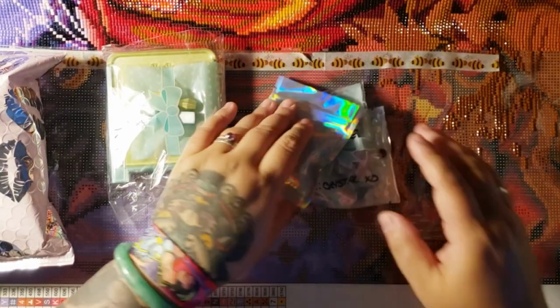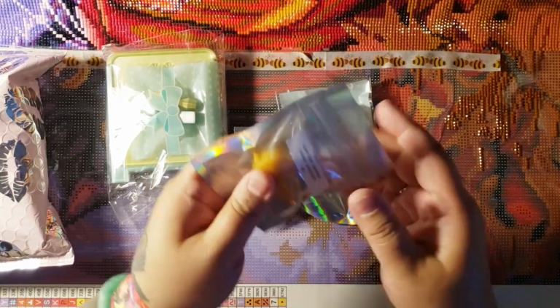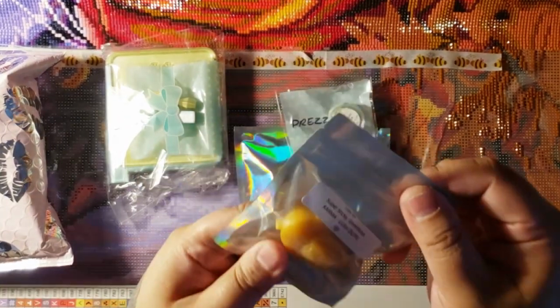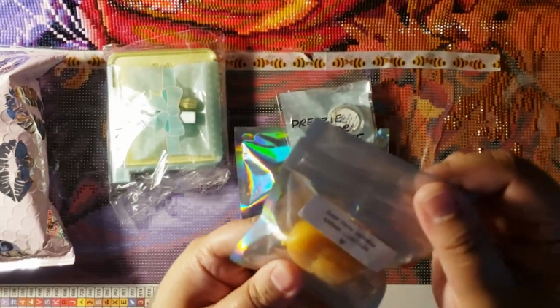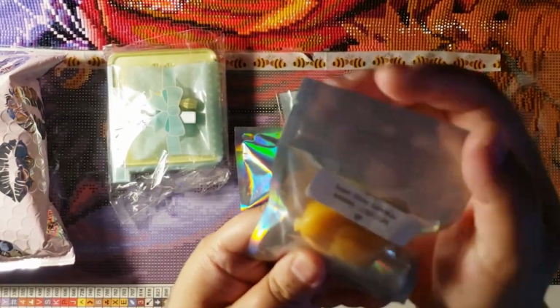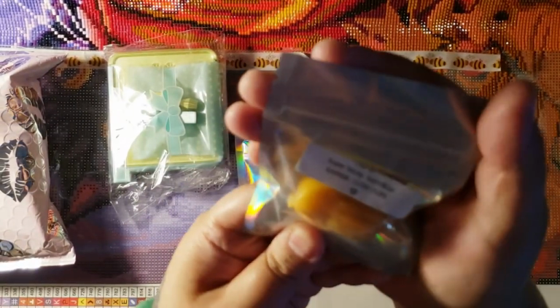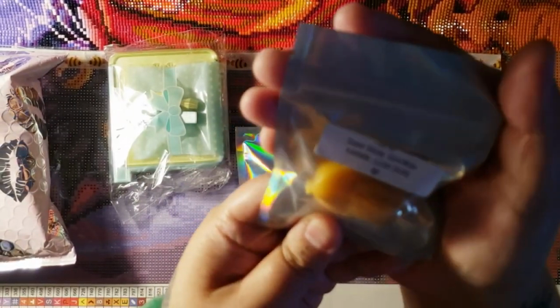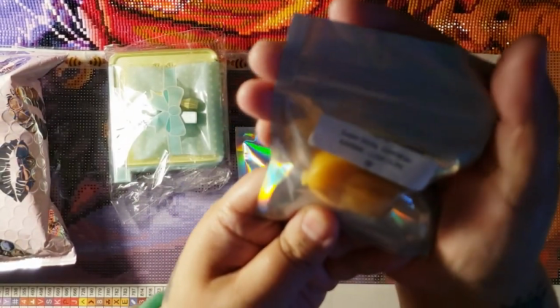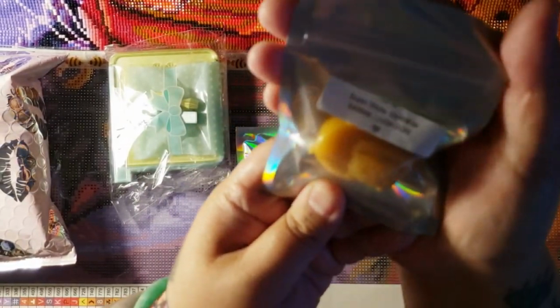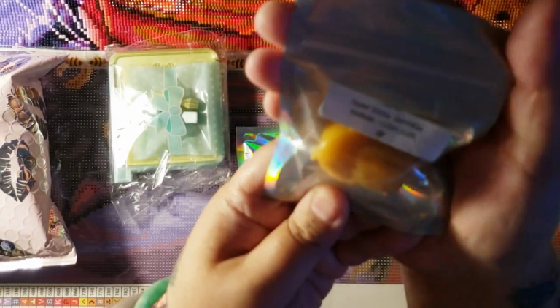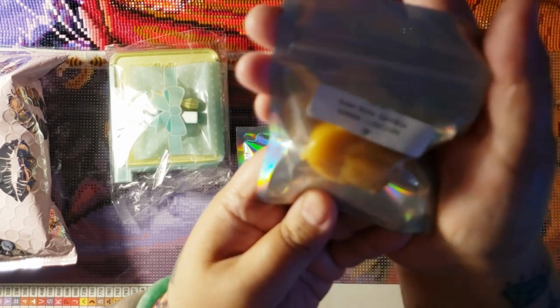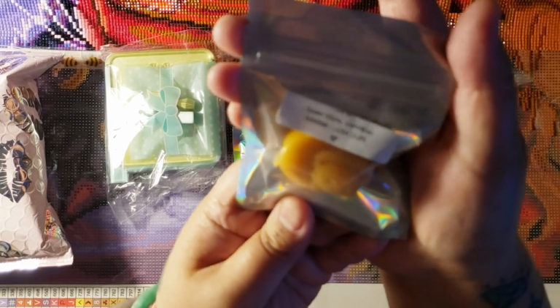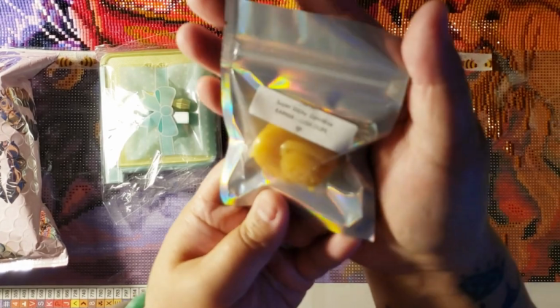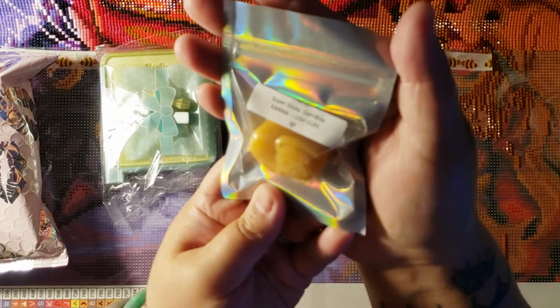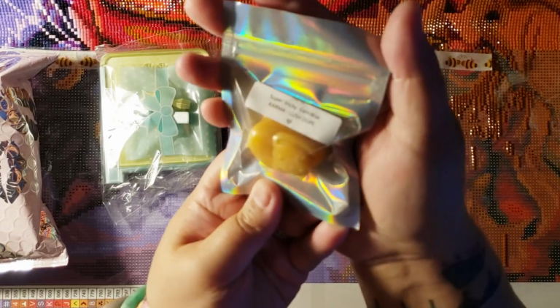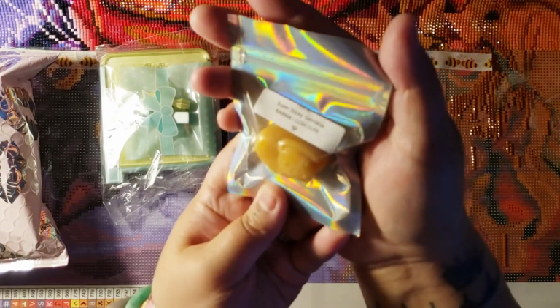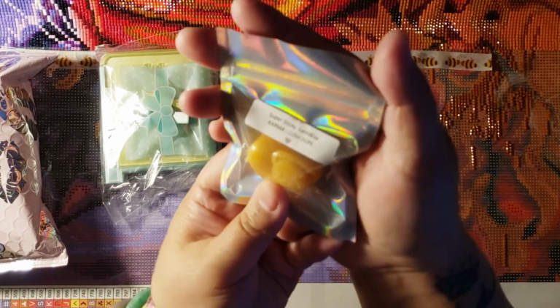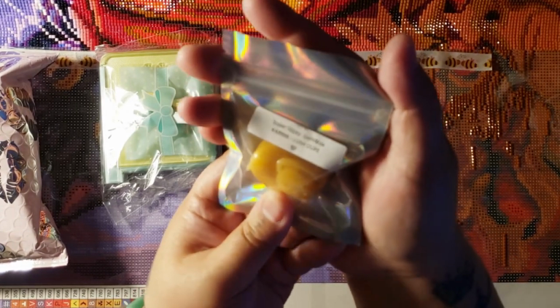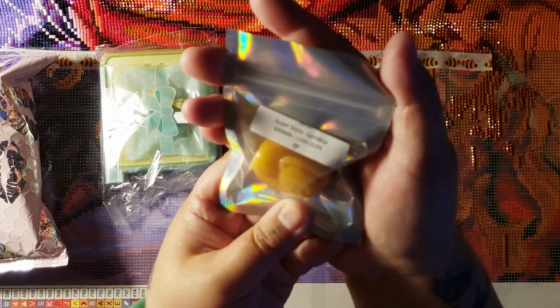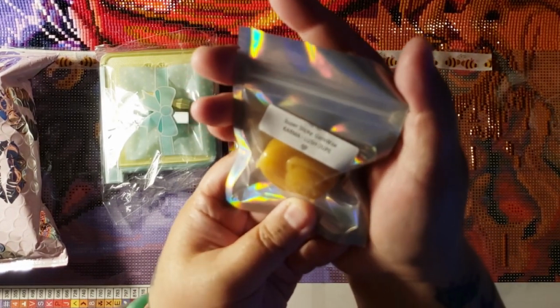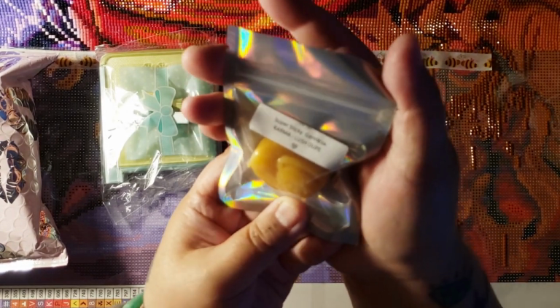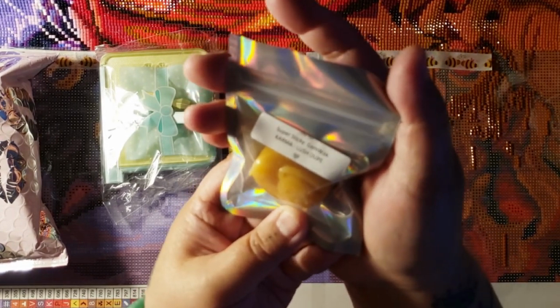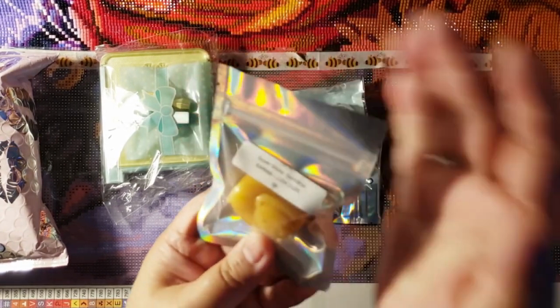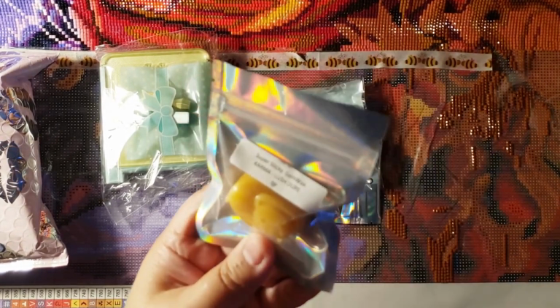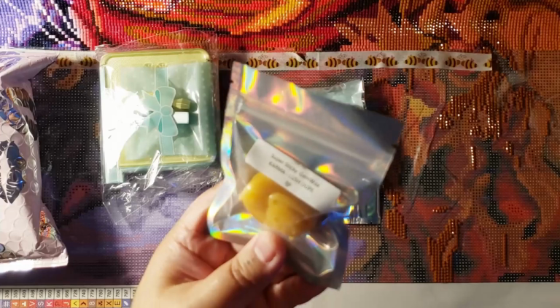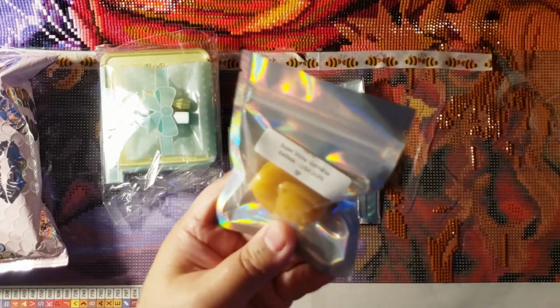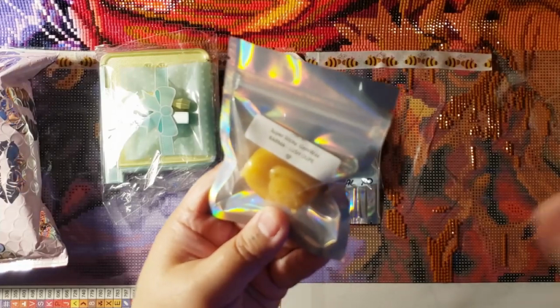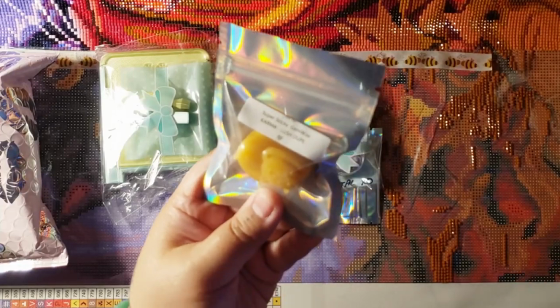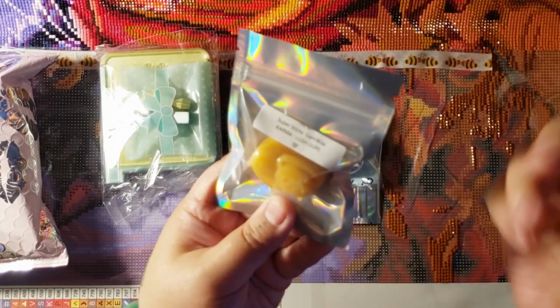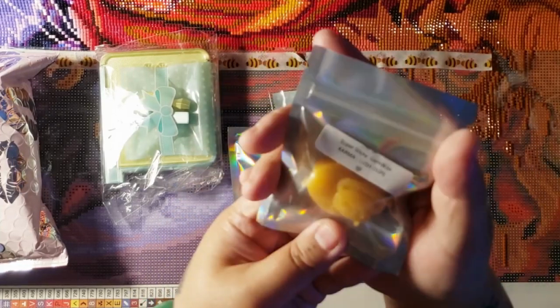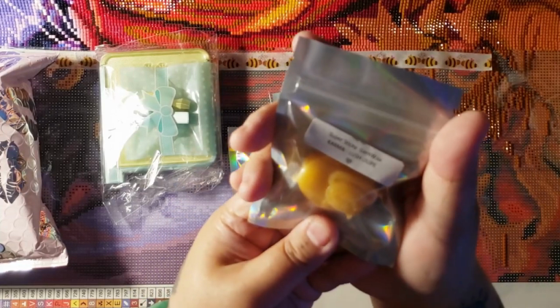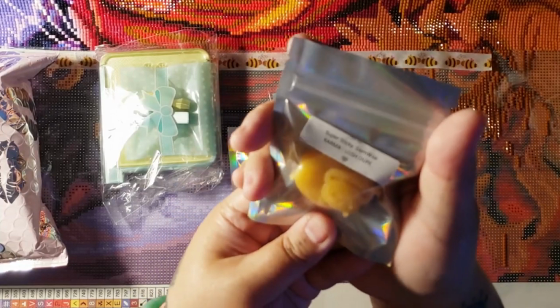So here we have super sticky gem wax. It's Karma, which is a Lush dupe. If you don't know Lush, Lush is like a bath and body kind of shop in the mall type thing. That's really cool.